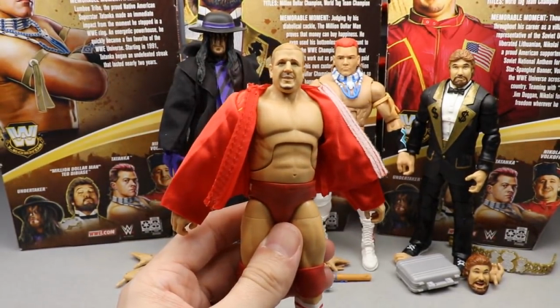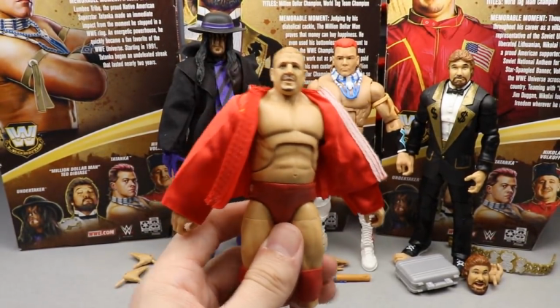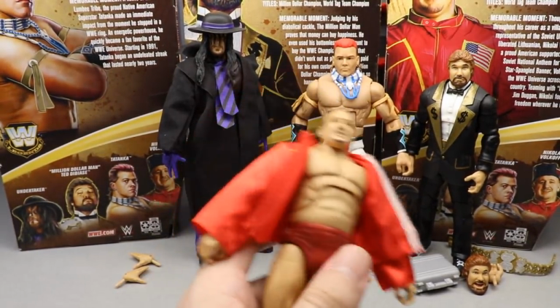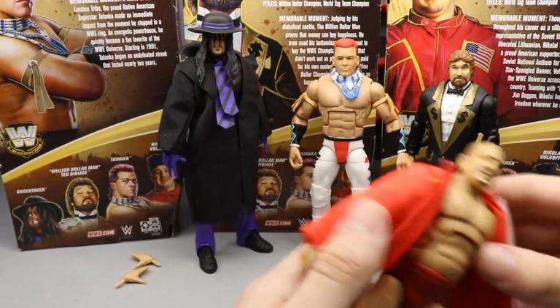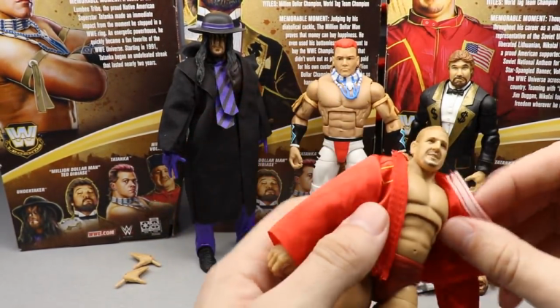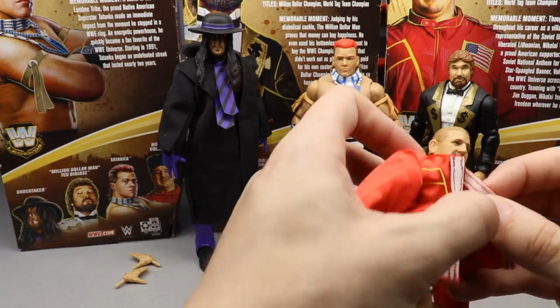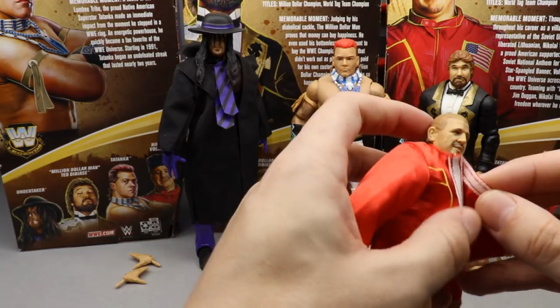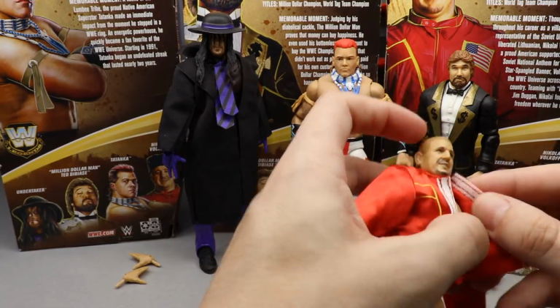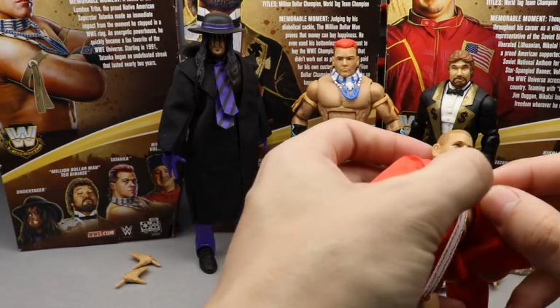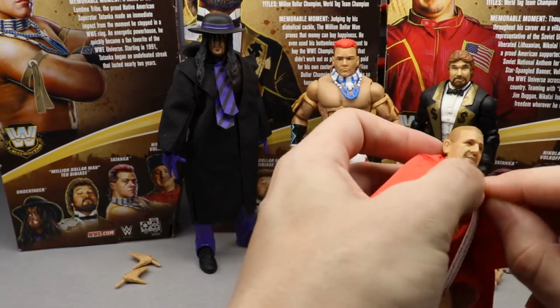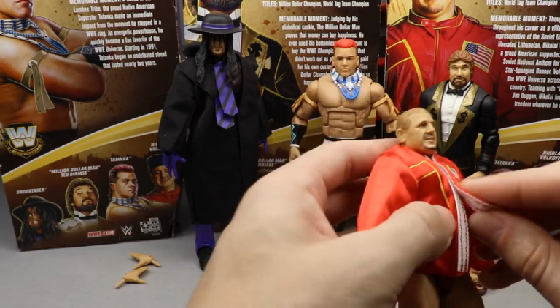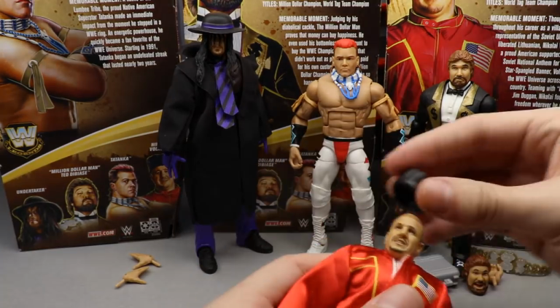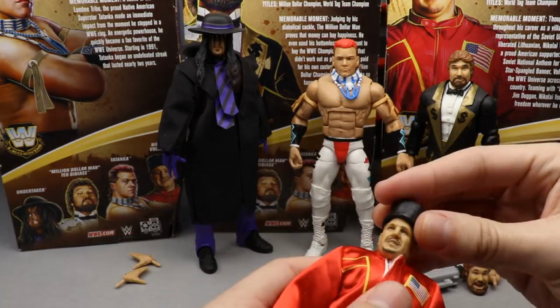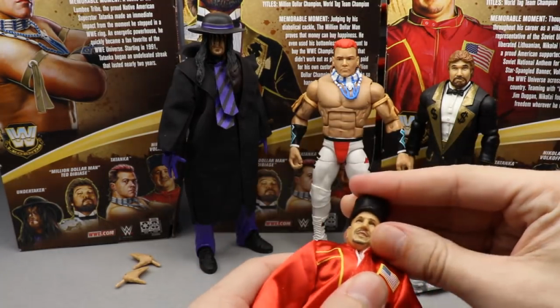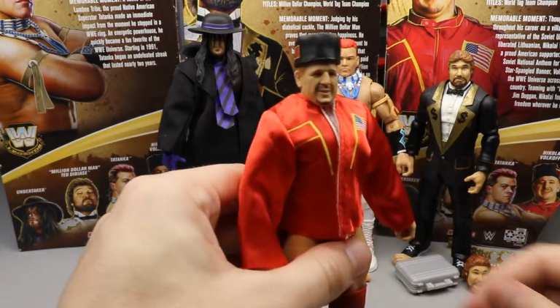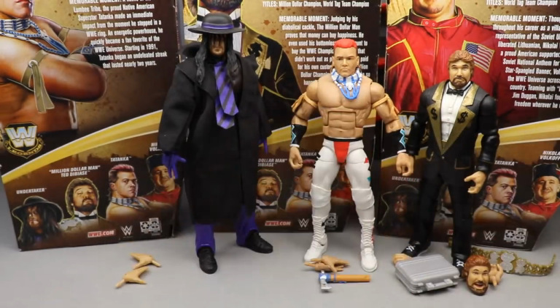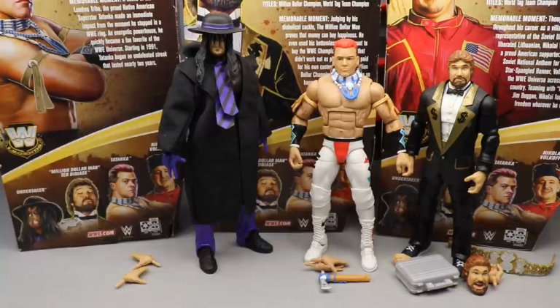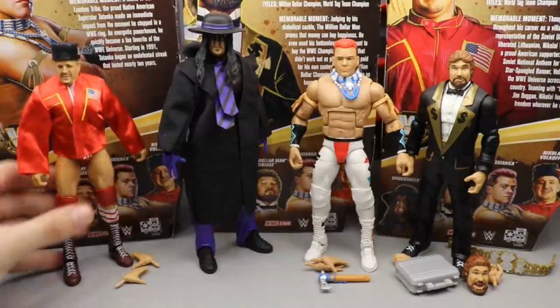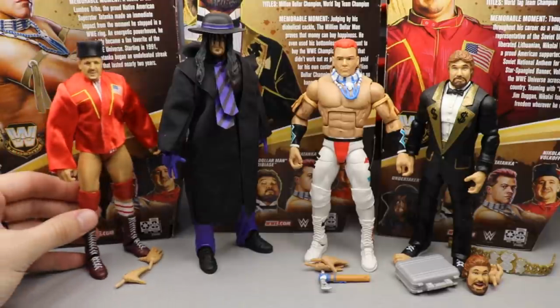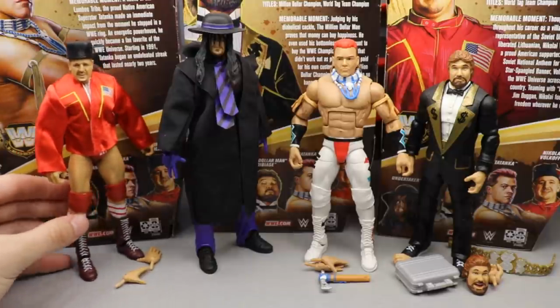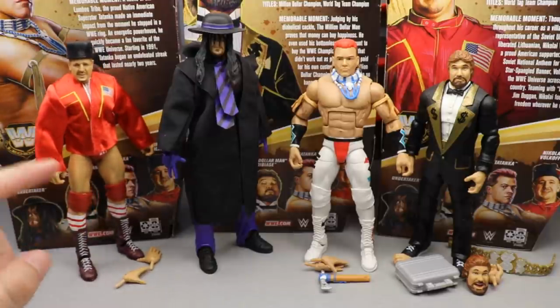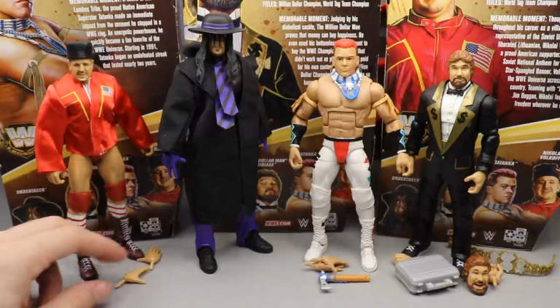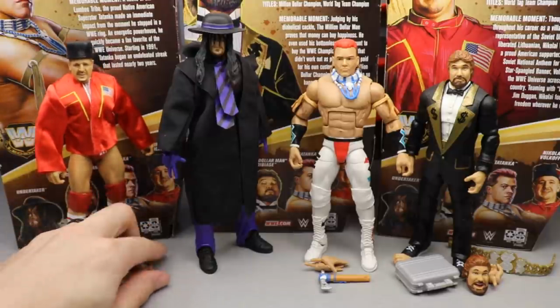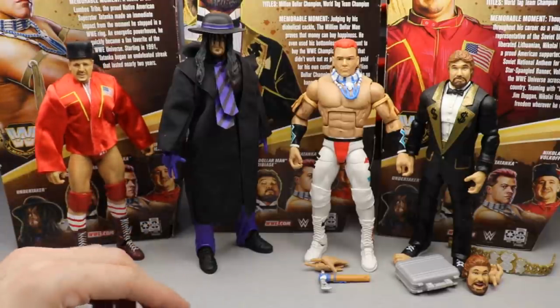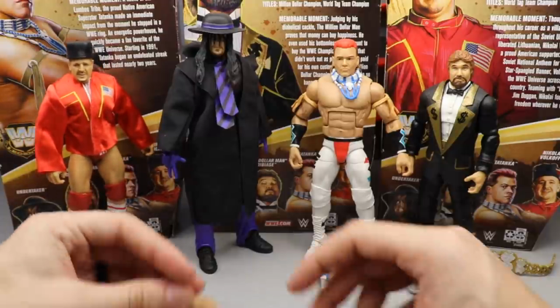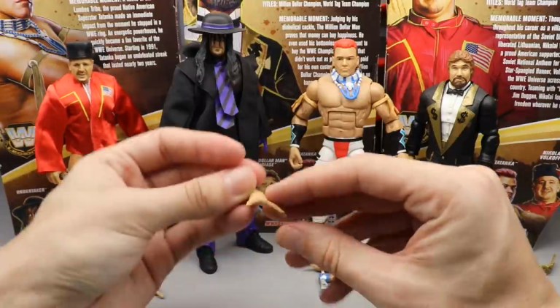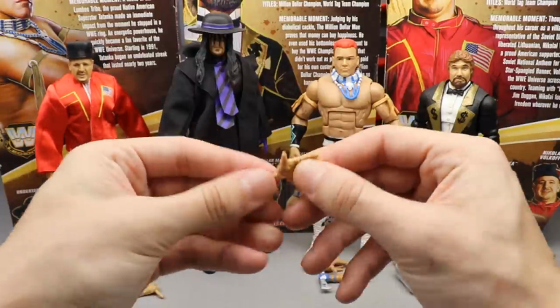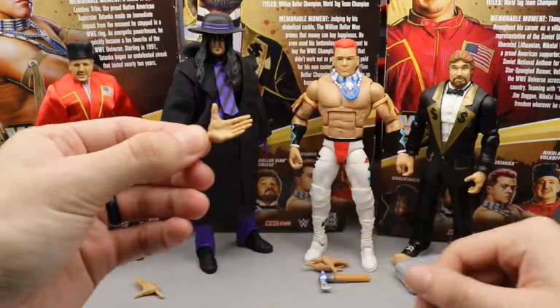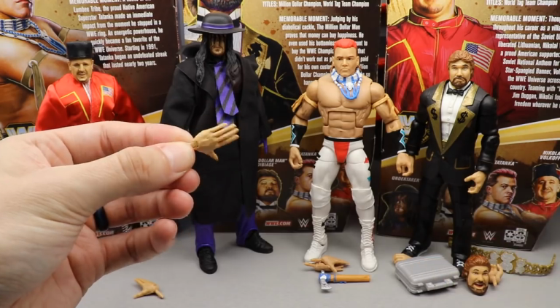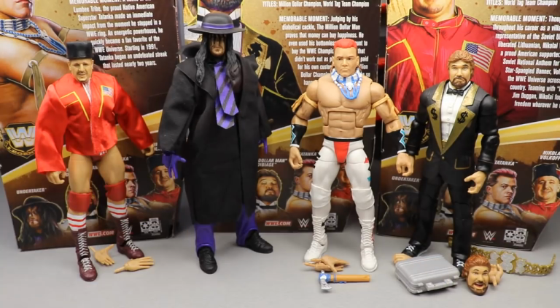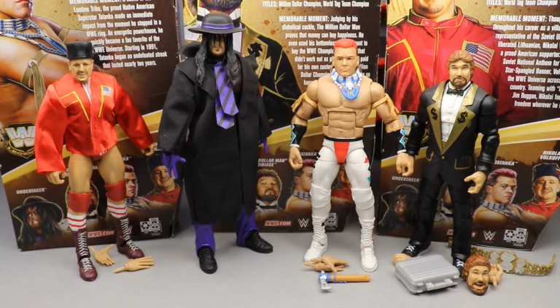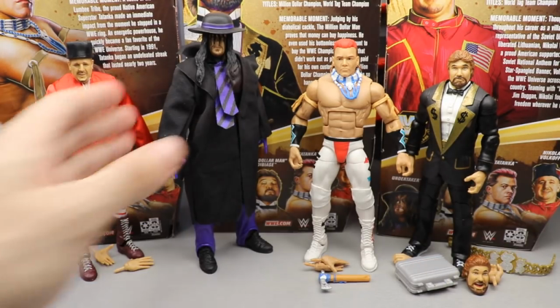I'm gonna put his jacket back on, cover him up, put his hat back on, and put him back in line. For his accessories you get the hat, you get the jacket, and you get the entrance hands.